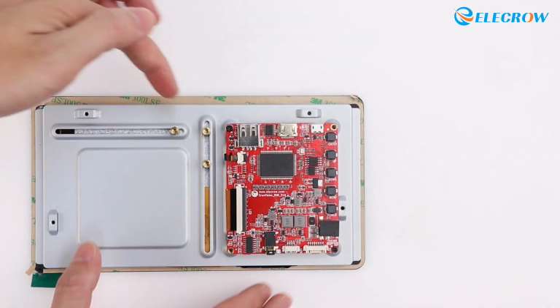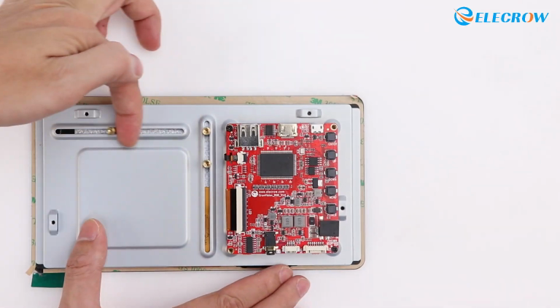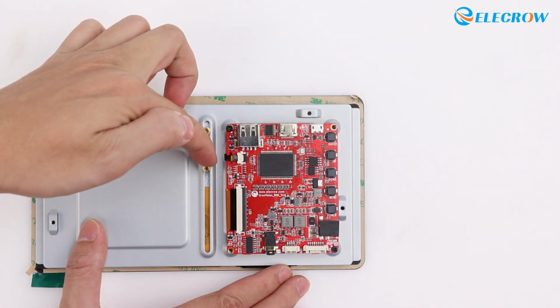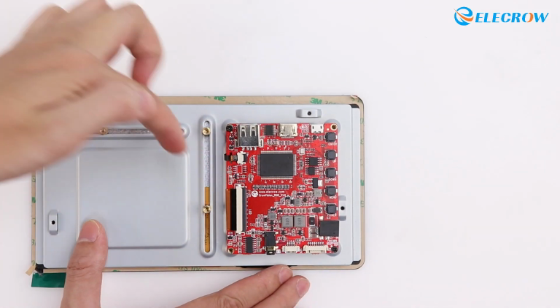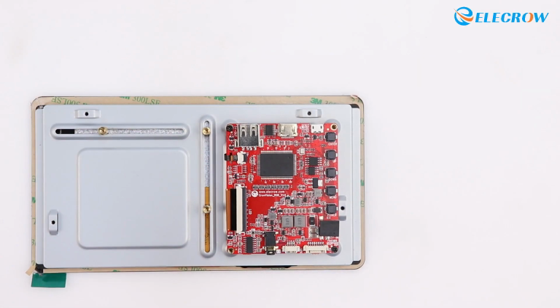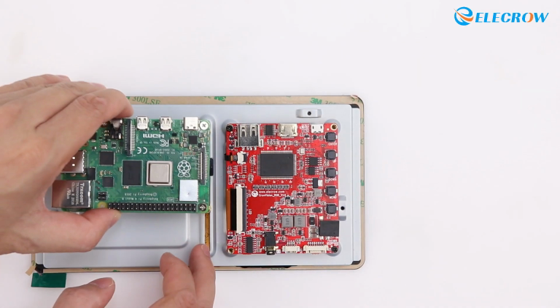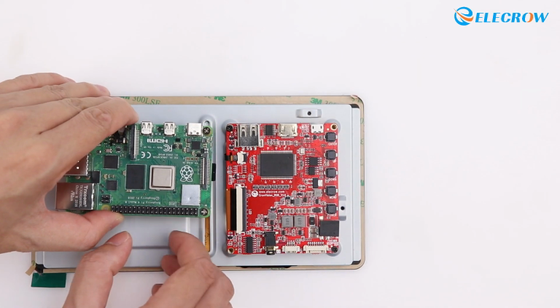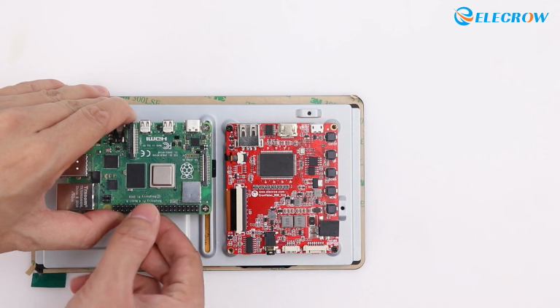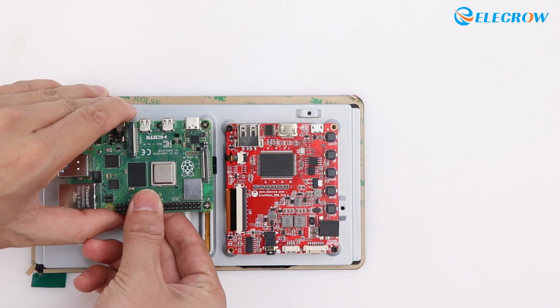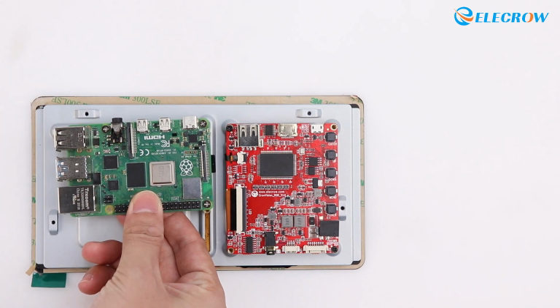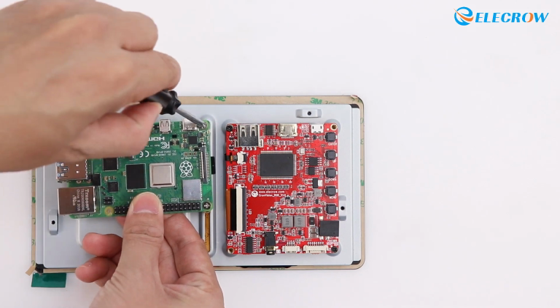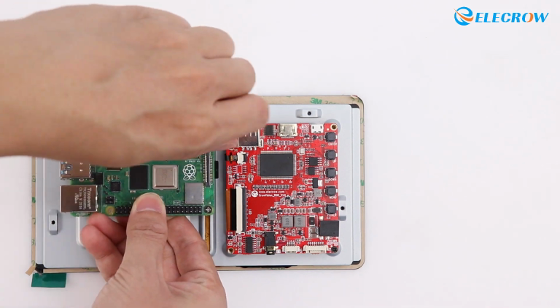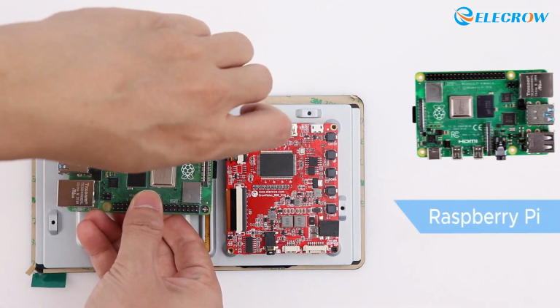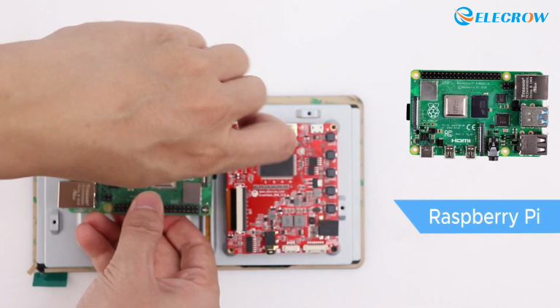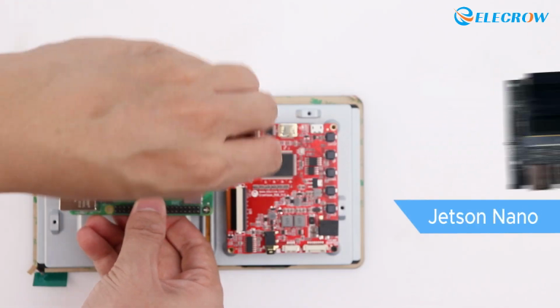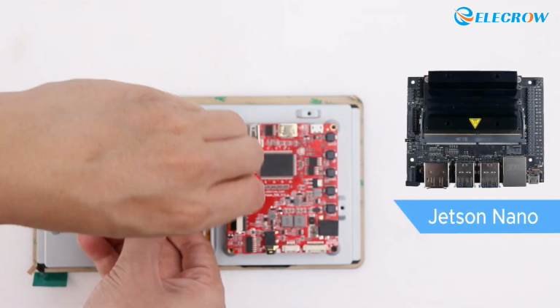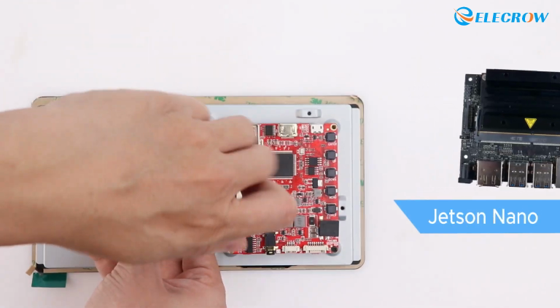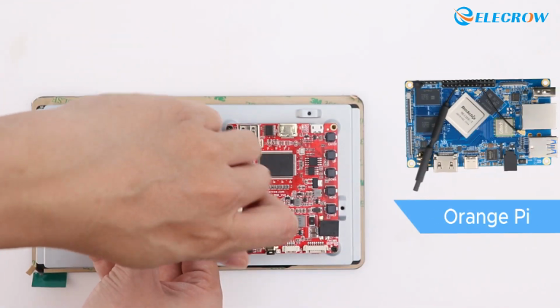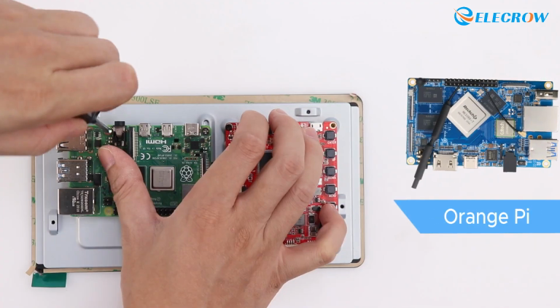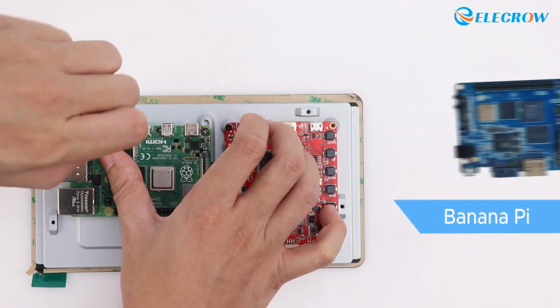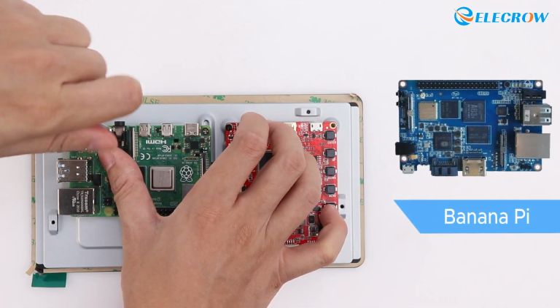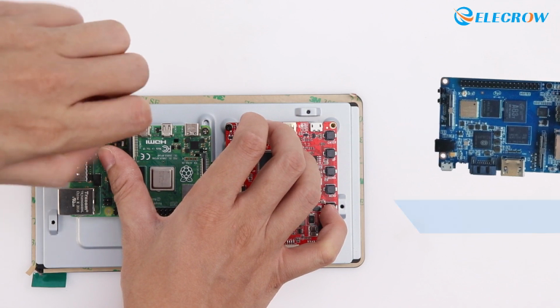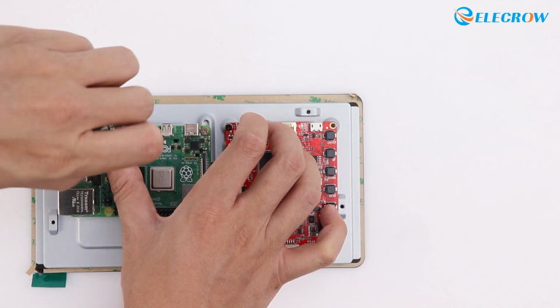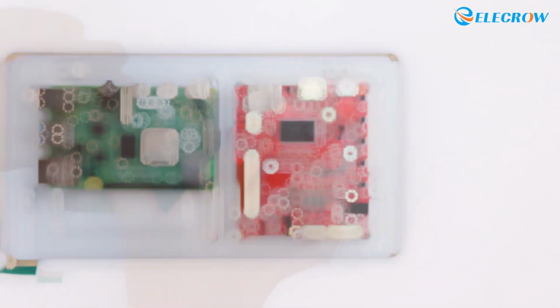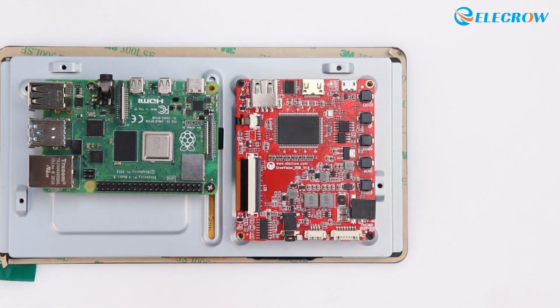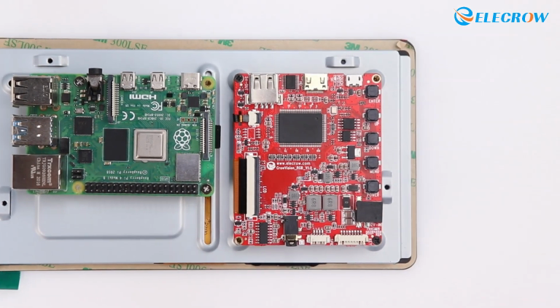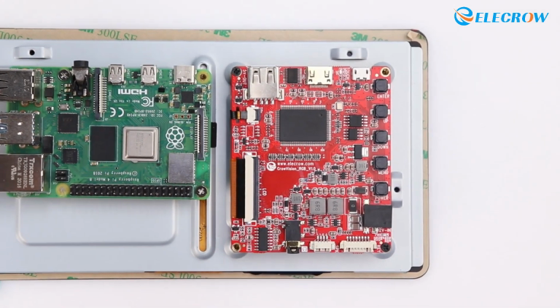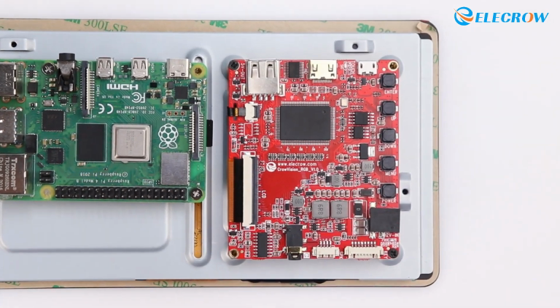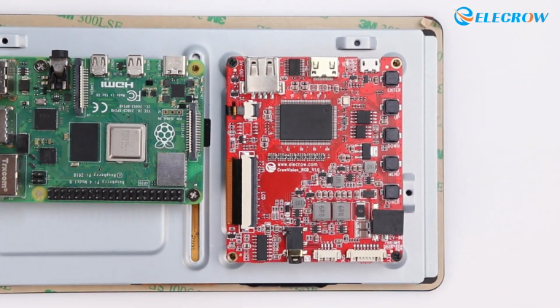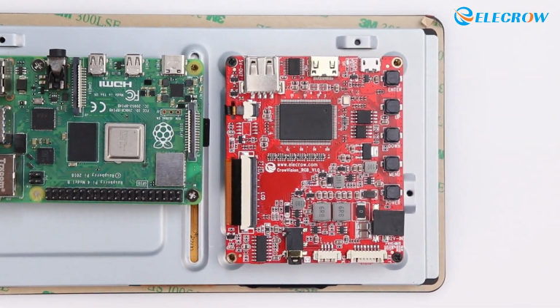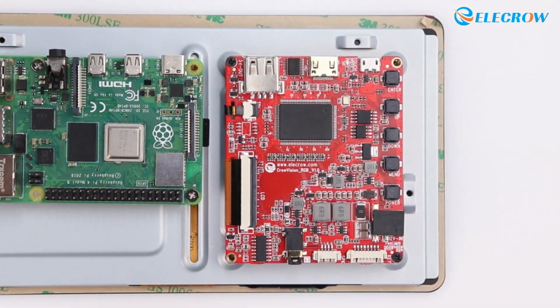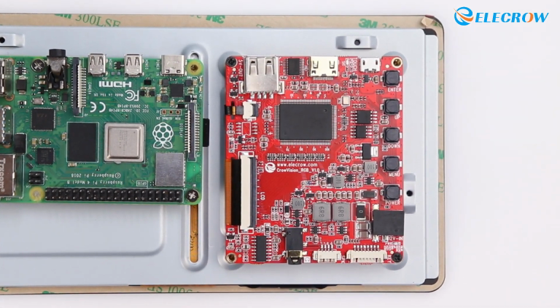On its back, there are two adjustable screw holes that can accommodate single-board computers such as Raspberry Pi, Jetson Nano, Orange Pi, Banana Pi, and more. On the right side is the driver board of the display.